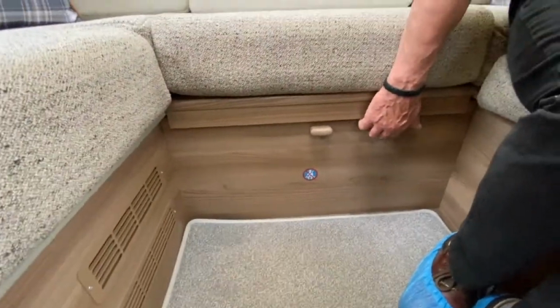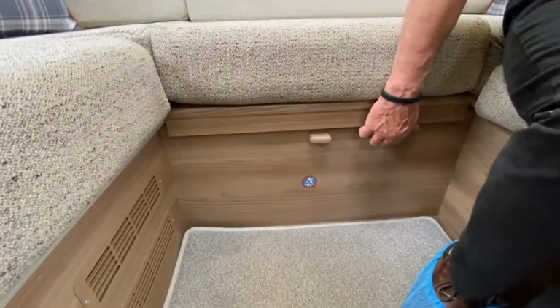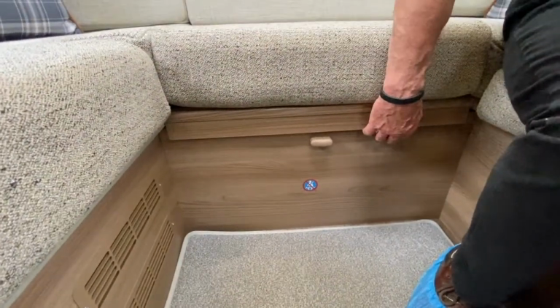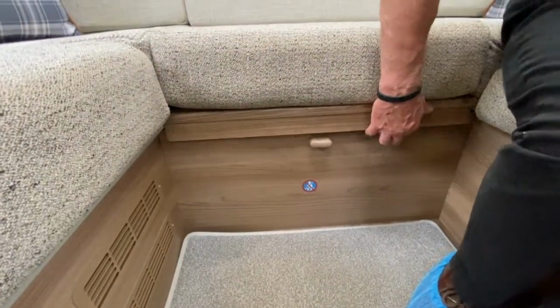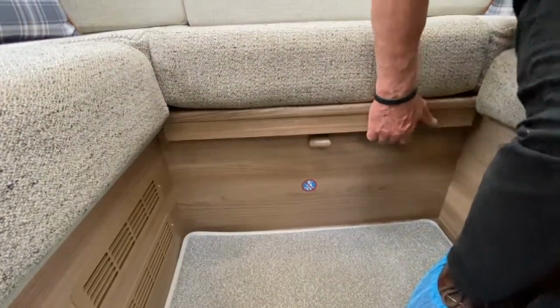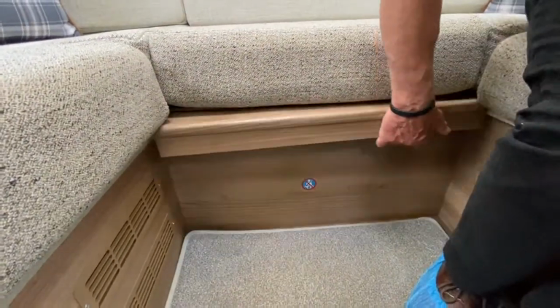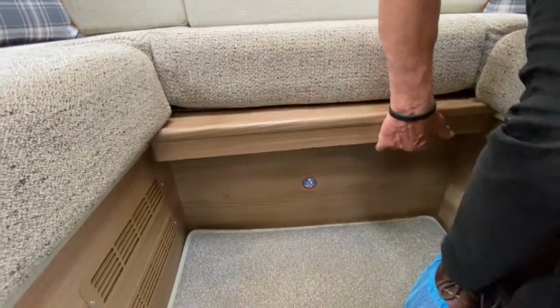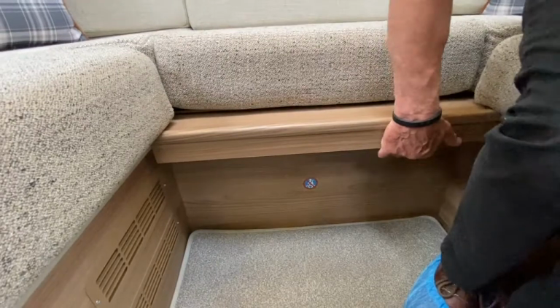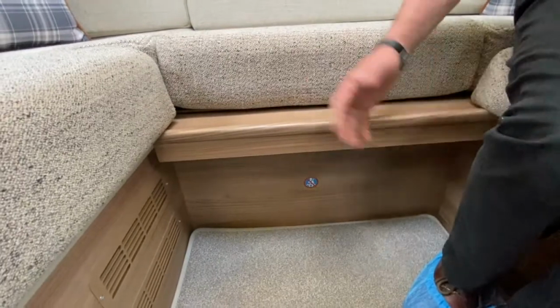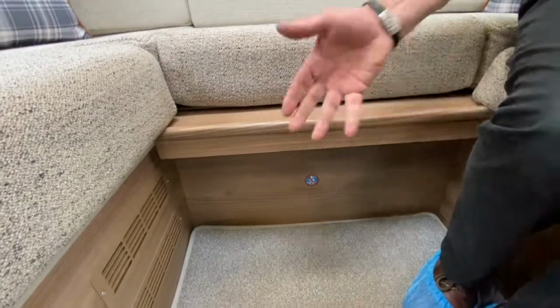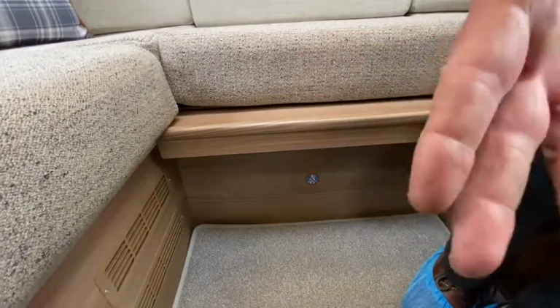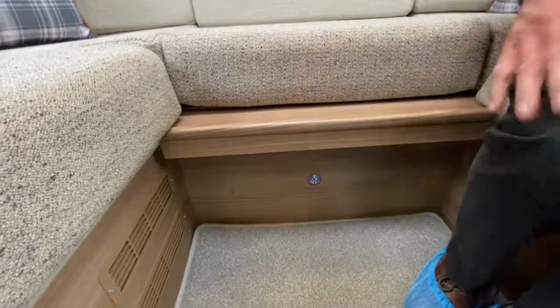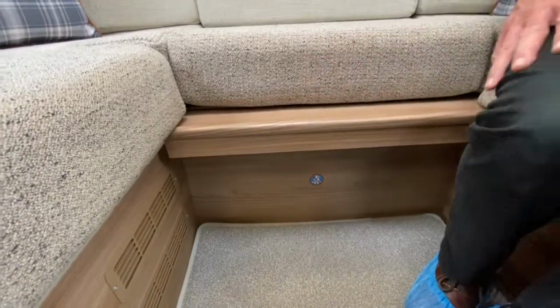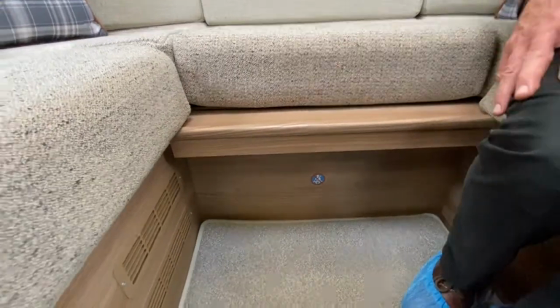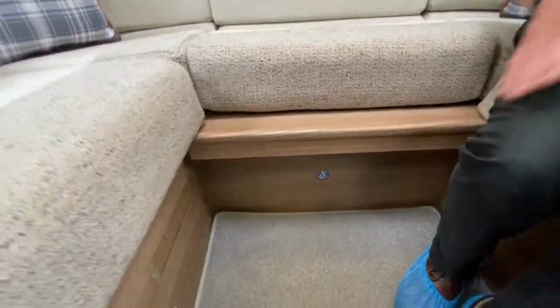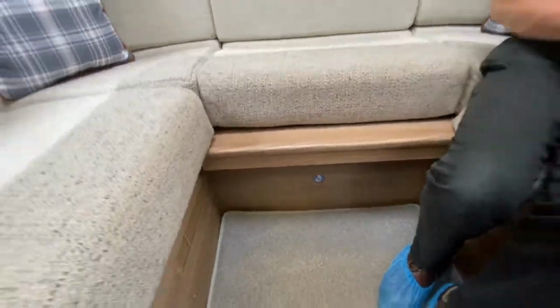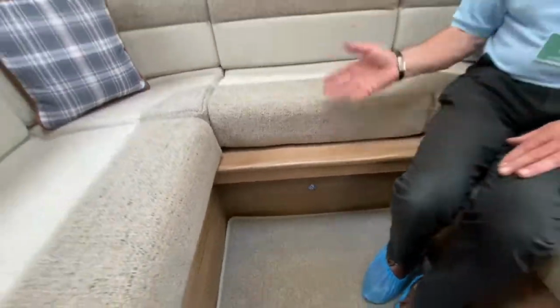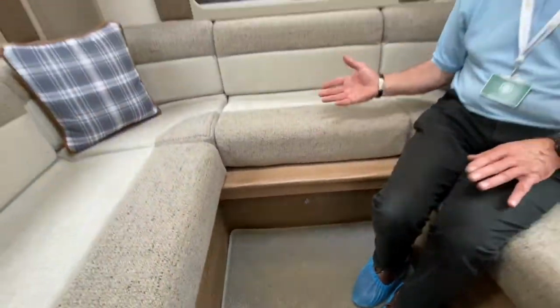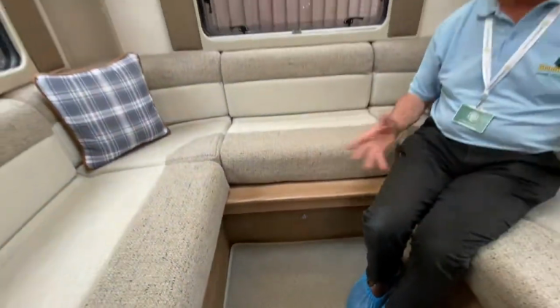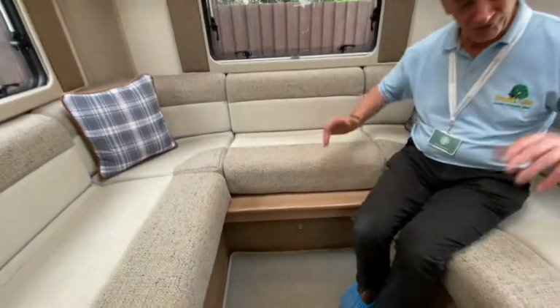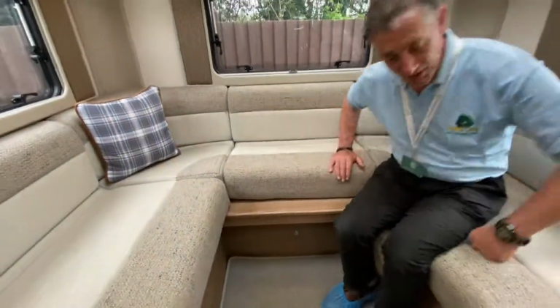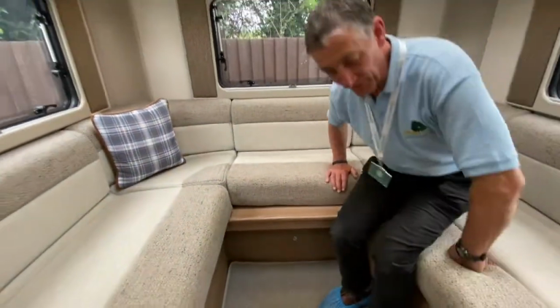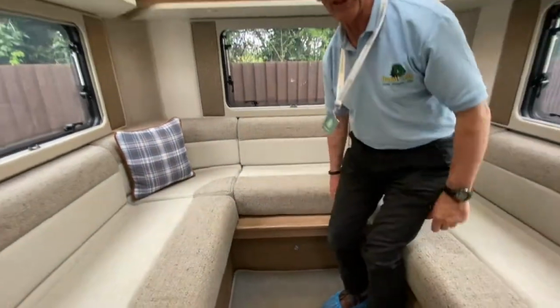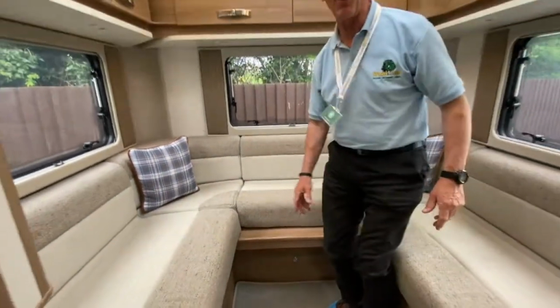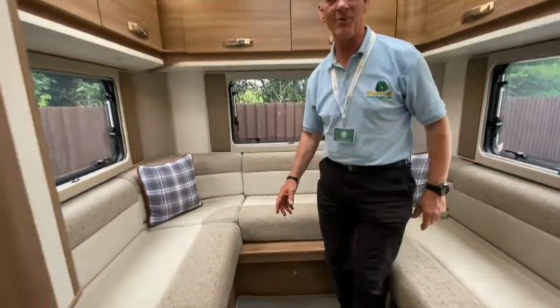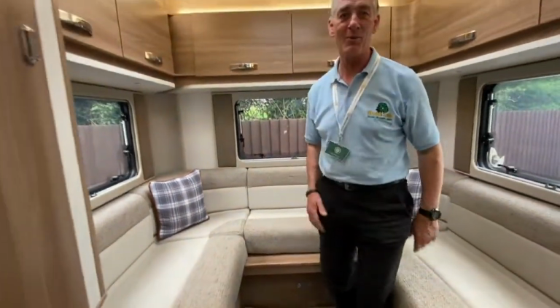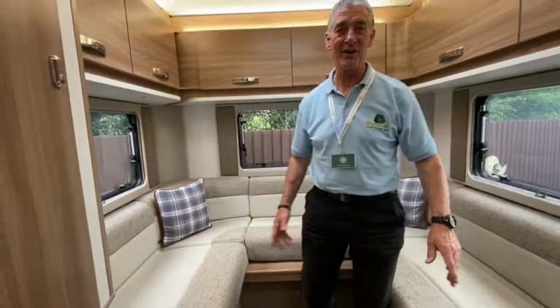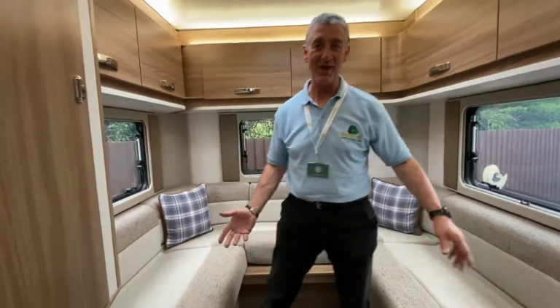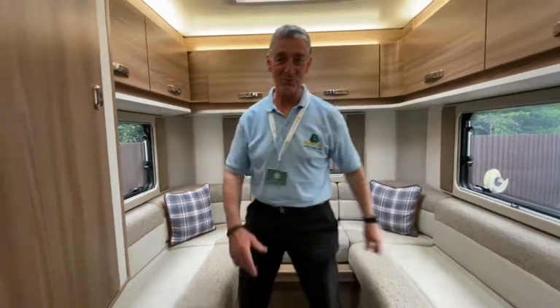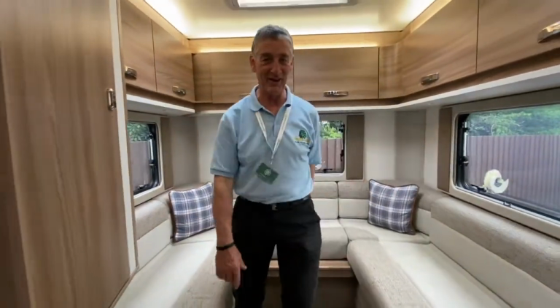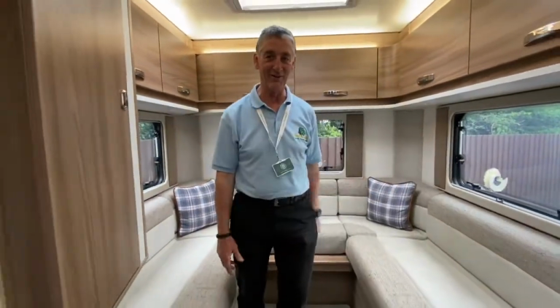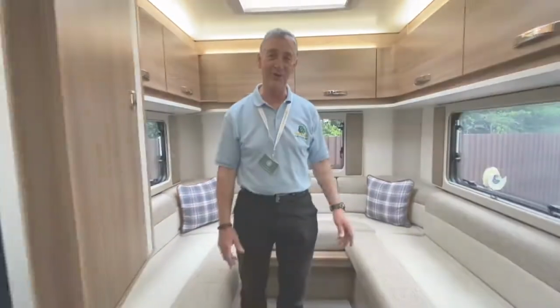The slap board is able to extract all the way out. If you can just watch the video, I'm going to keep quiet for a moment while I make this bed area up for you.